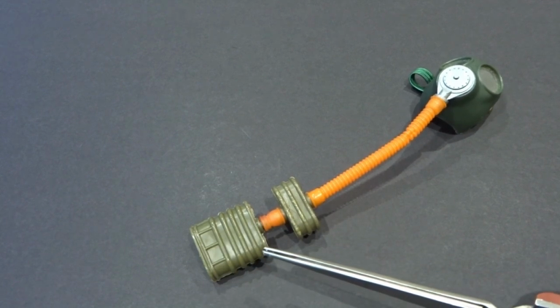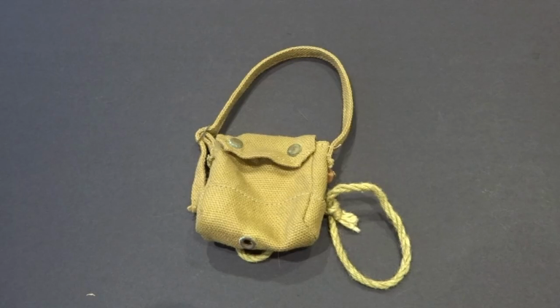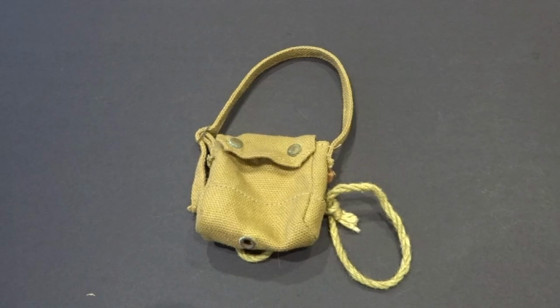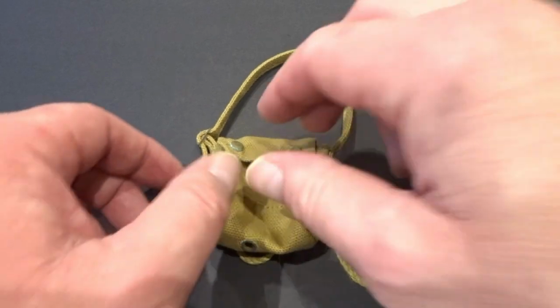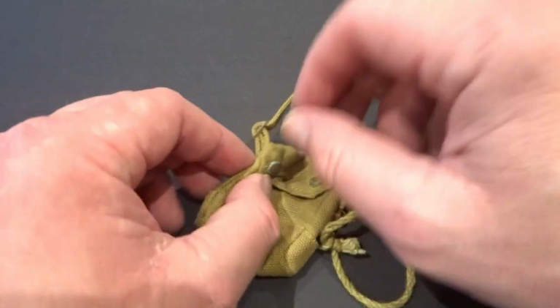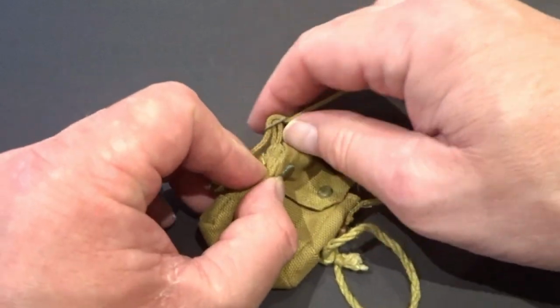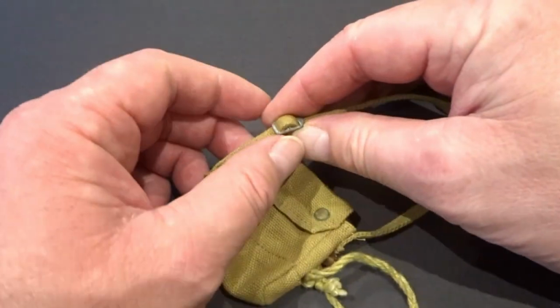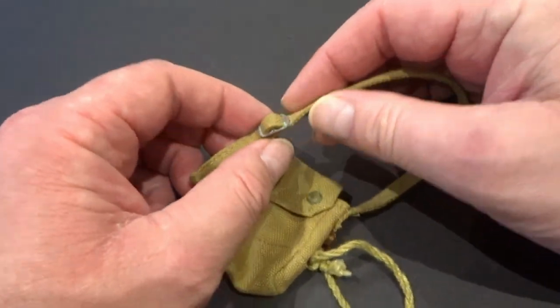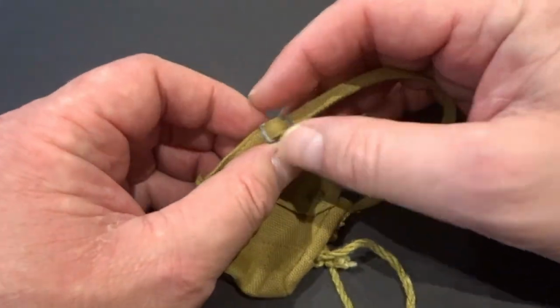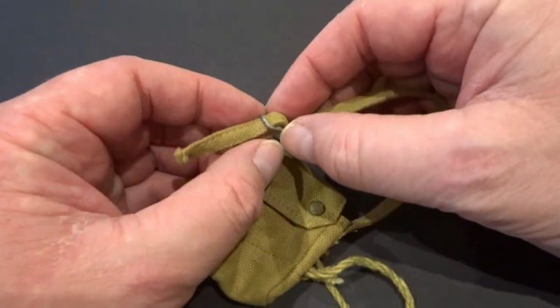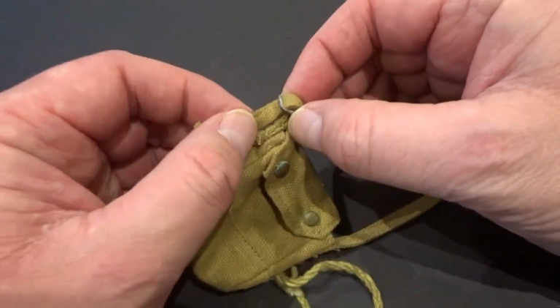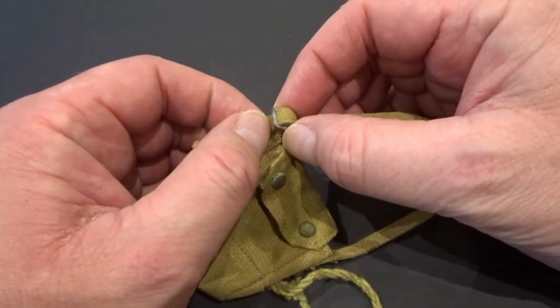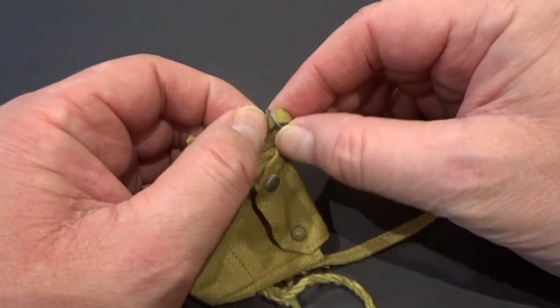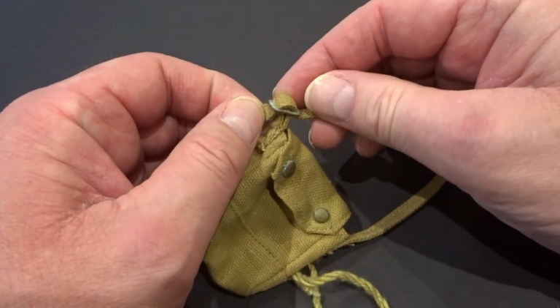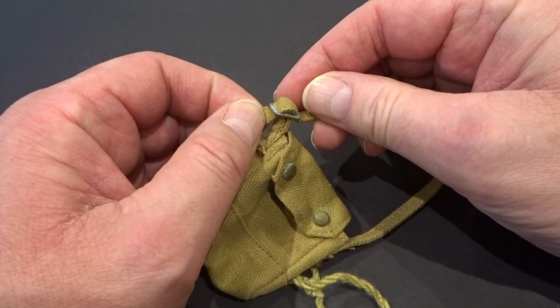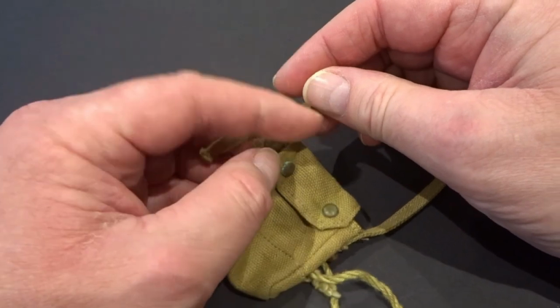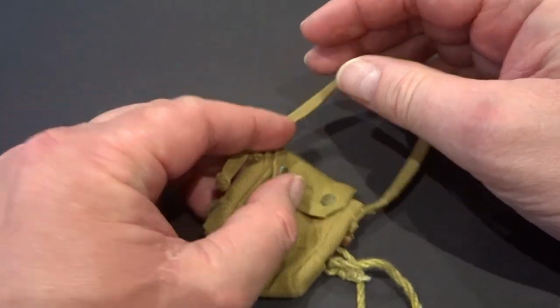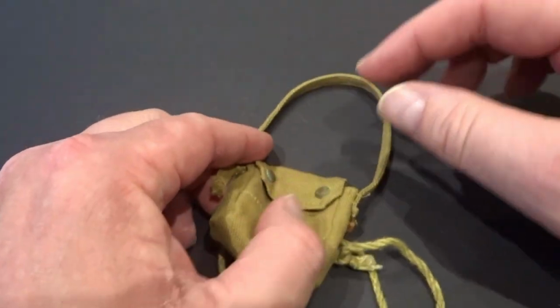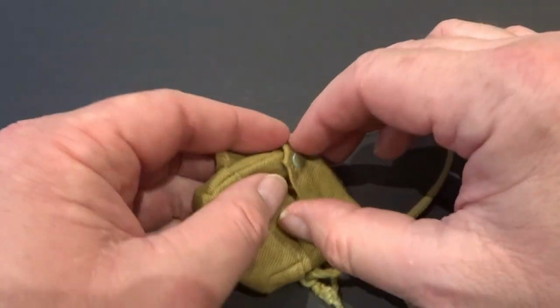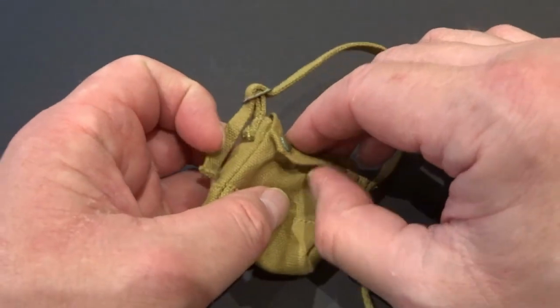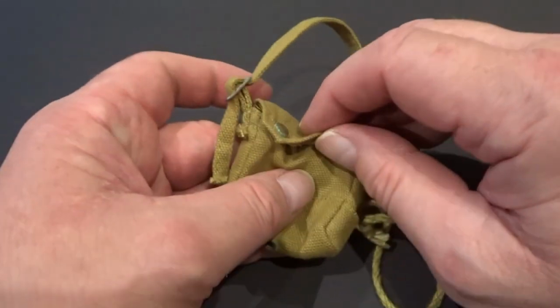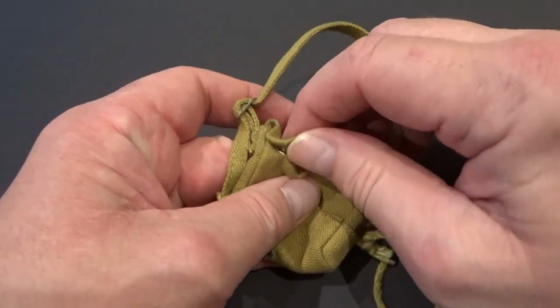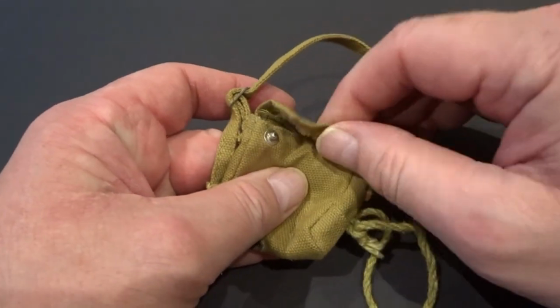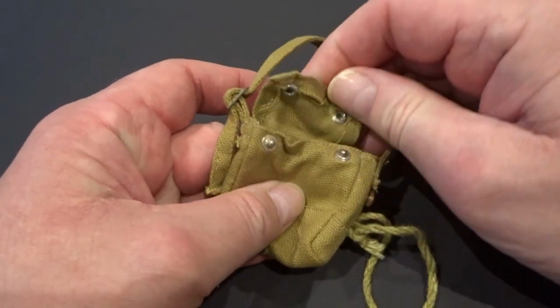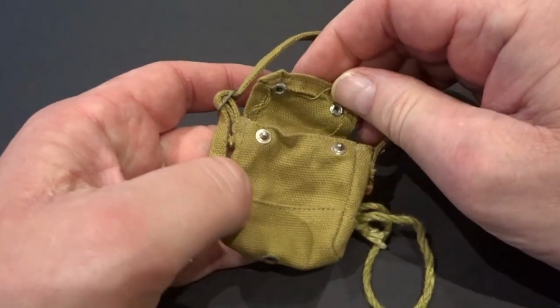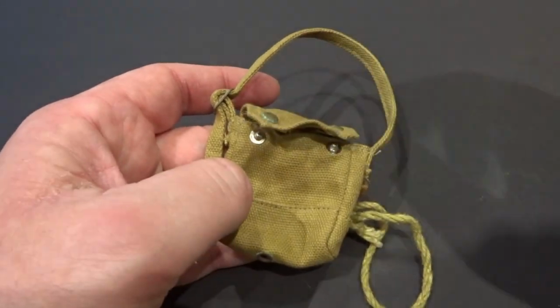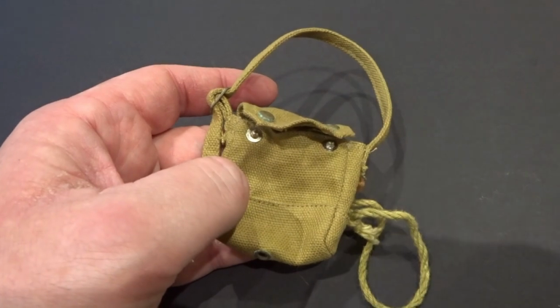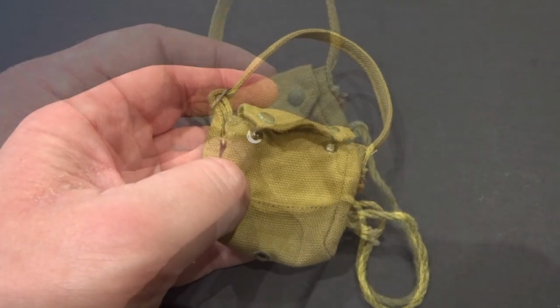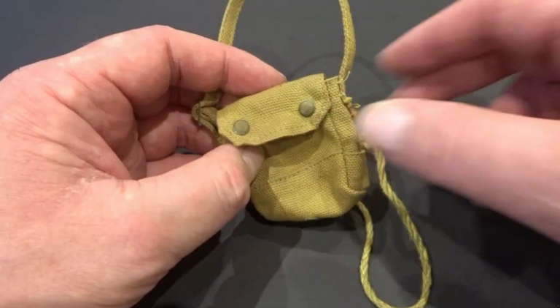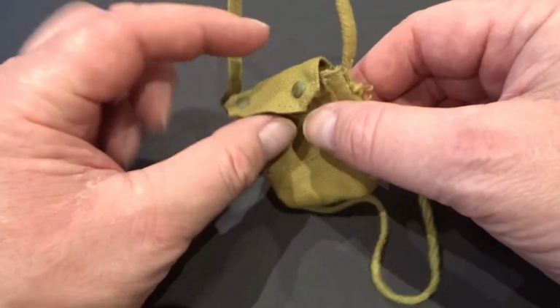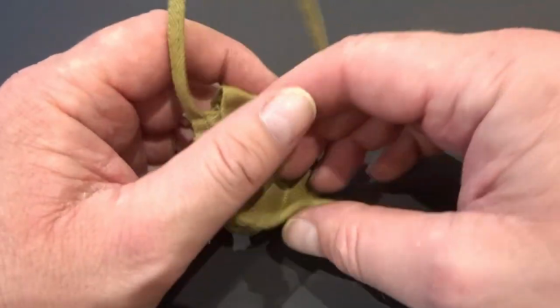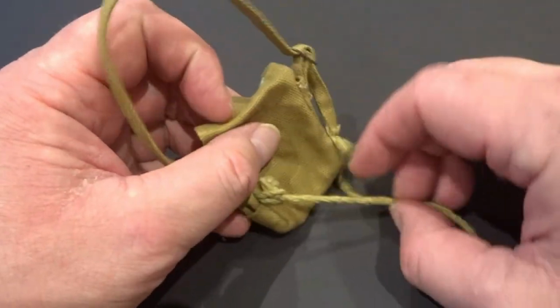The gas mask bag had an adjustable sling and press stud fastening. There was an attached cord that could be fastened over the waist or on the front of the bag.